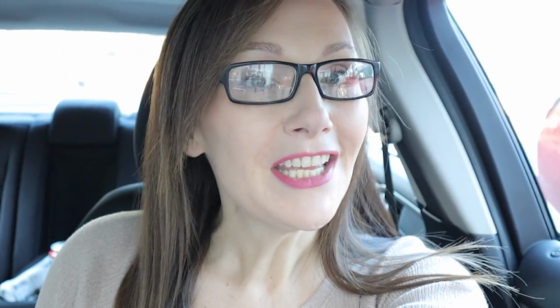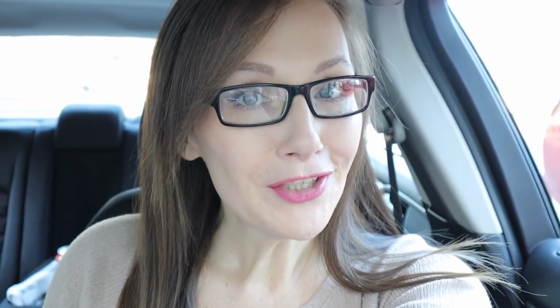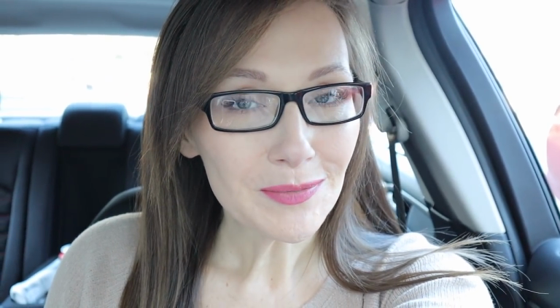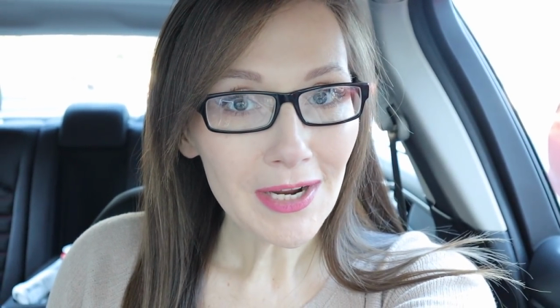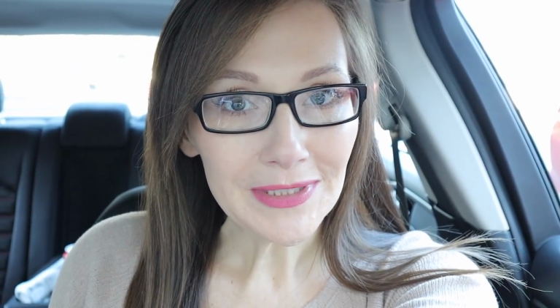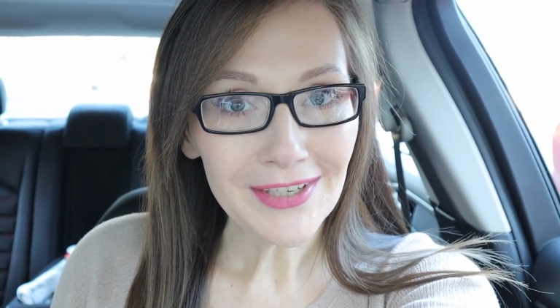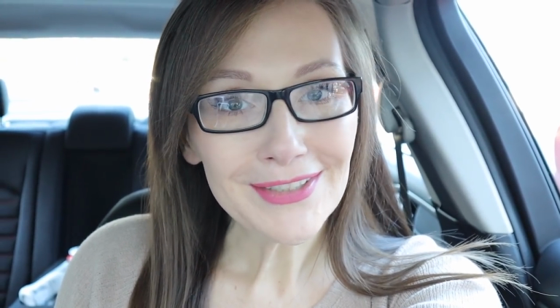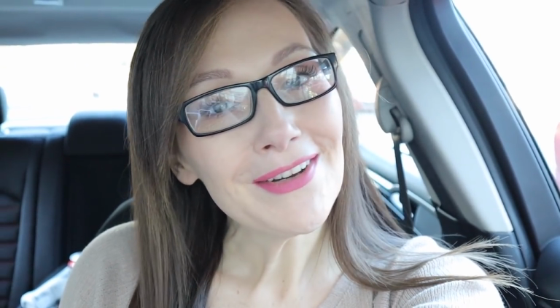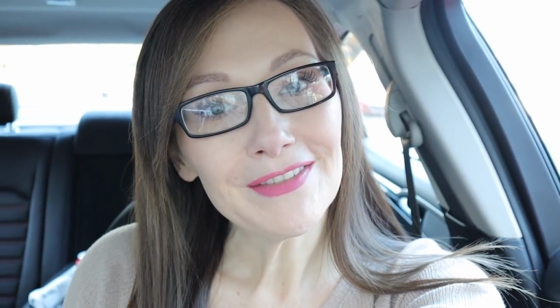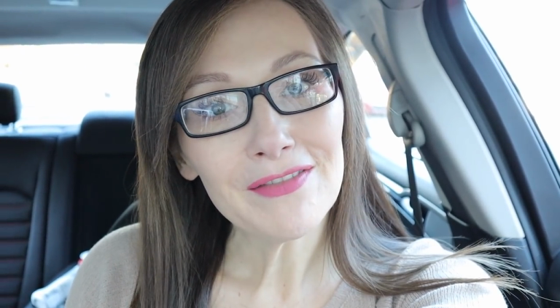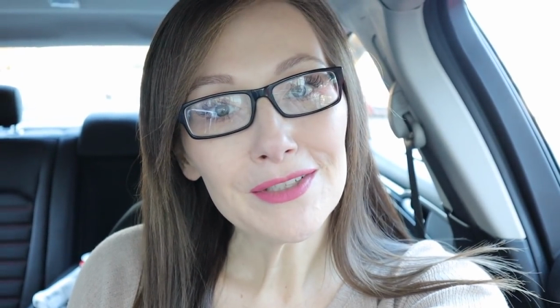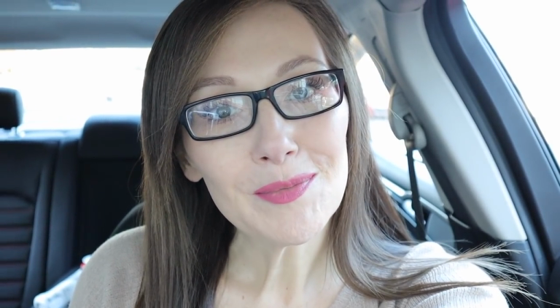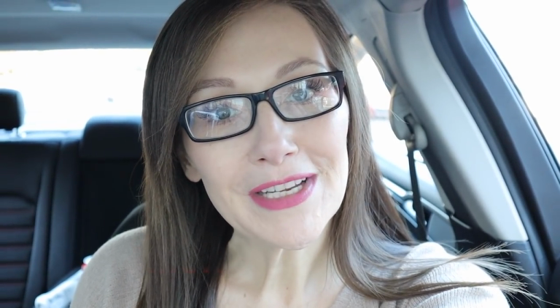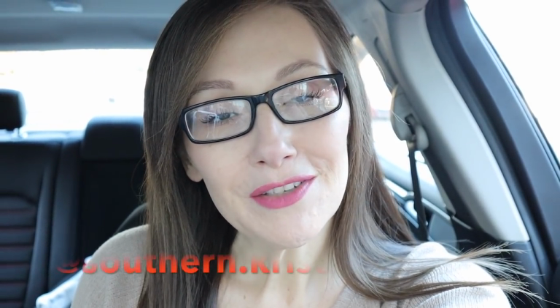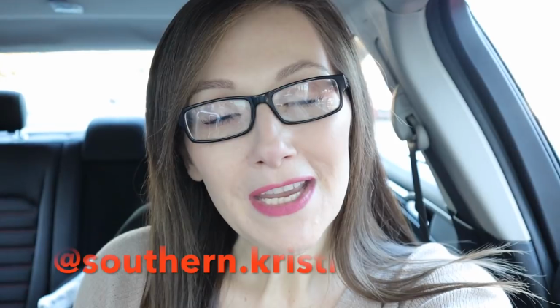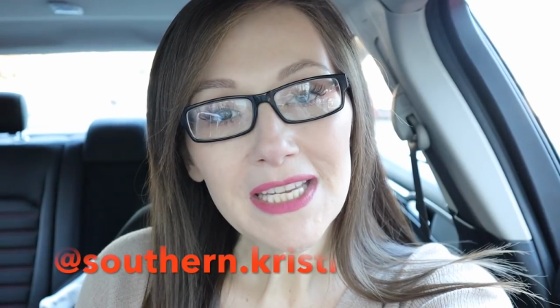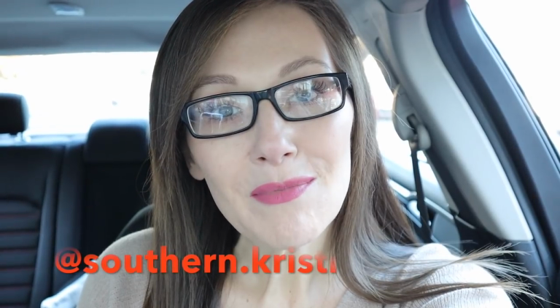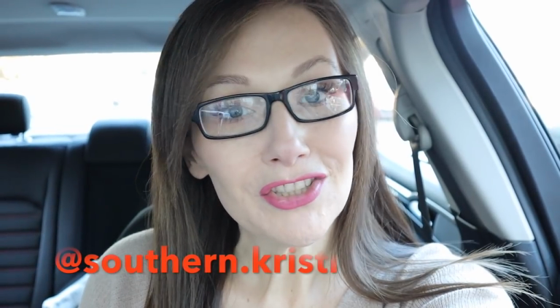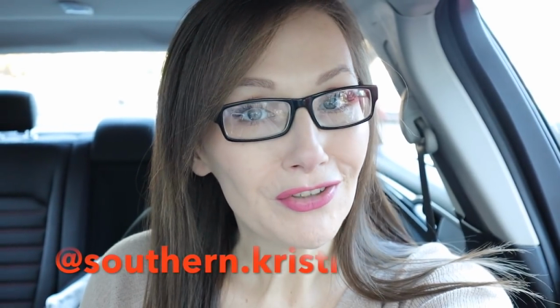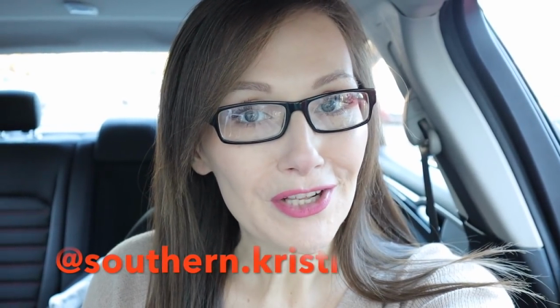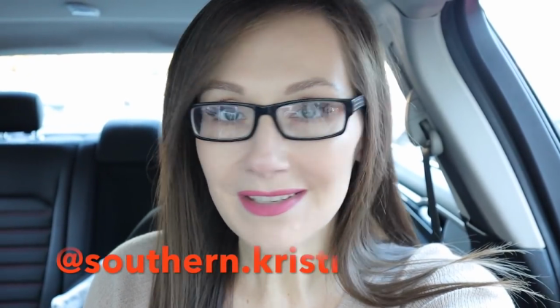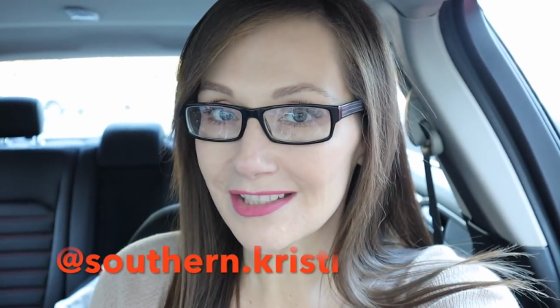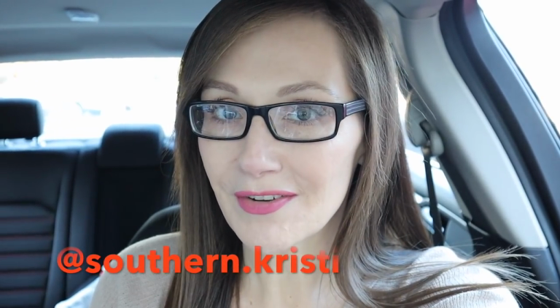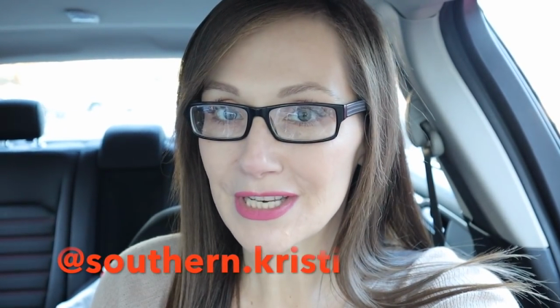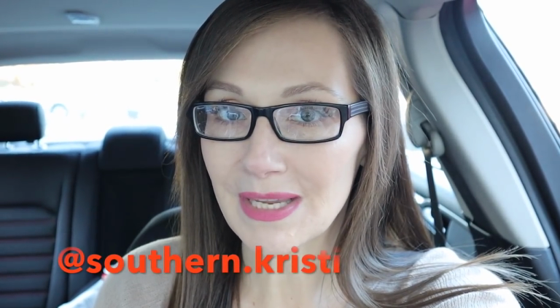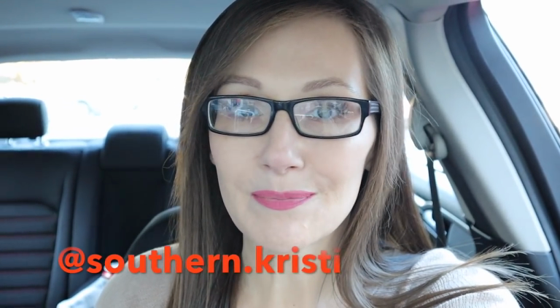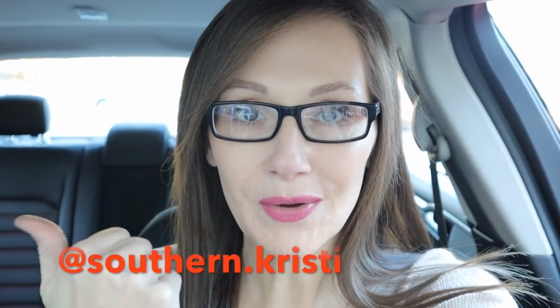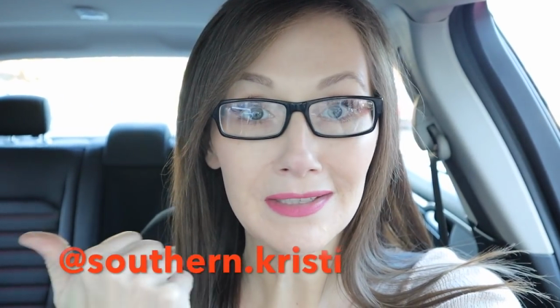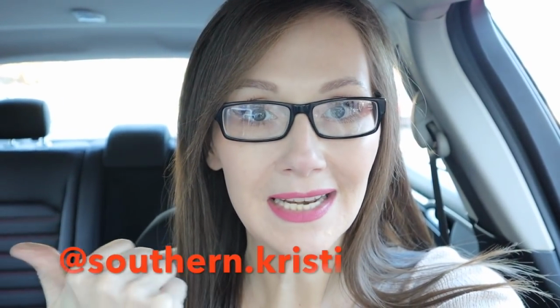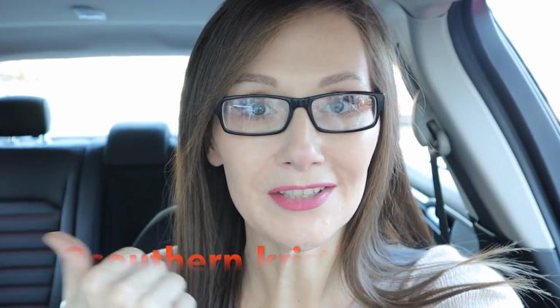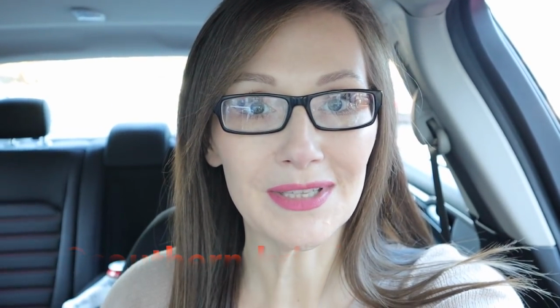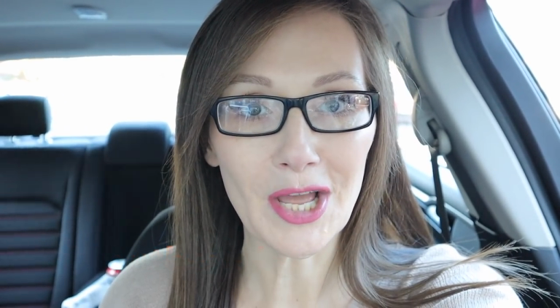If you're not subscribed, please go ahead and do so. I'd love to have you as a member of my YouTube family and make sure you follow me on Instagram for sneak peeks. Let's head in here and see what they got.